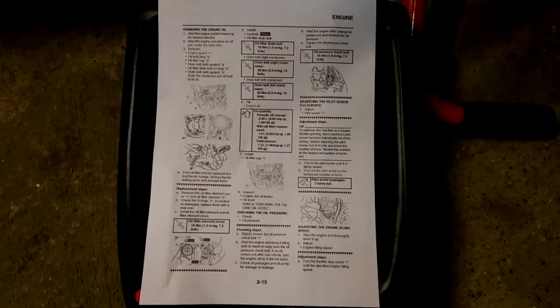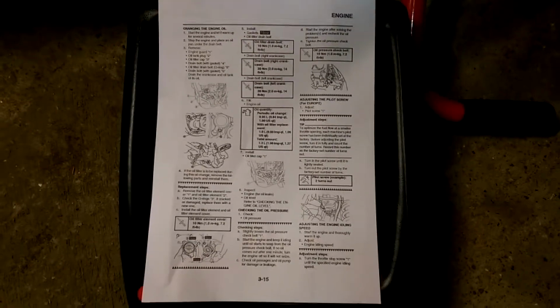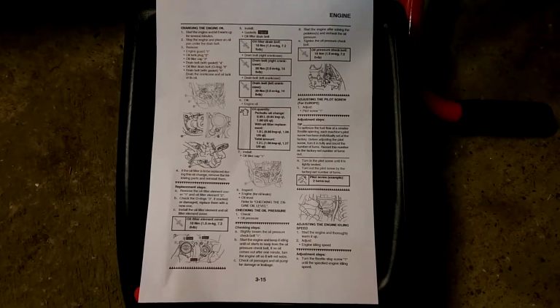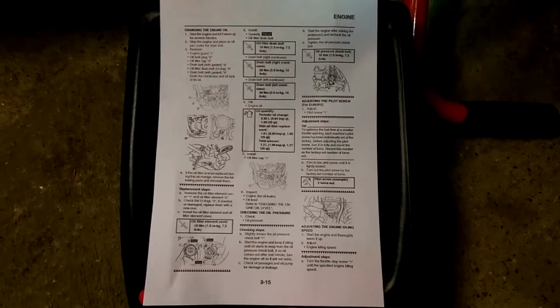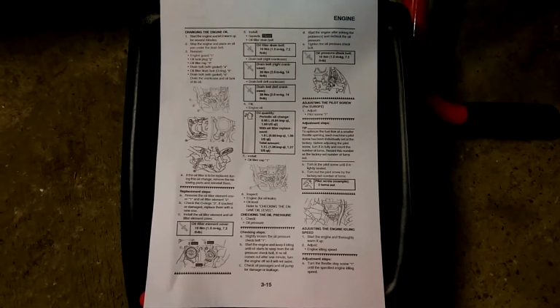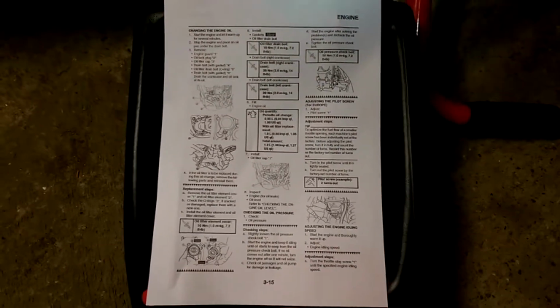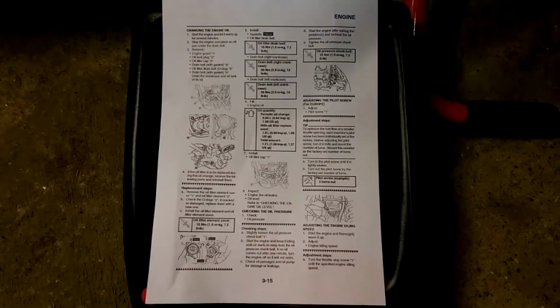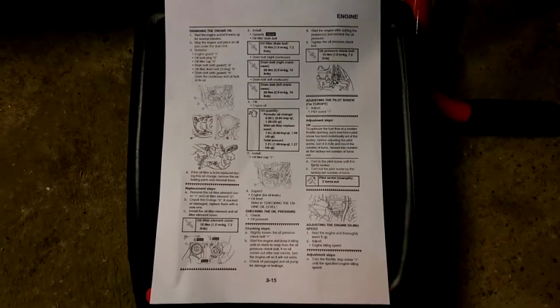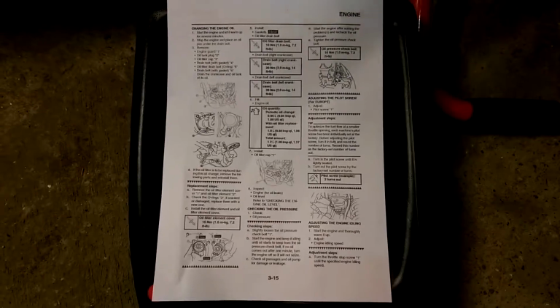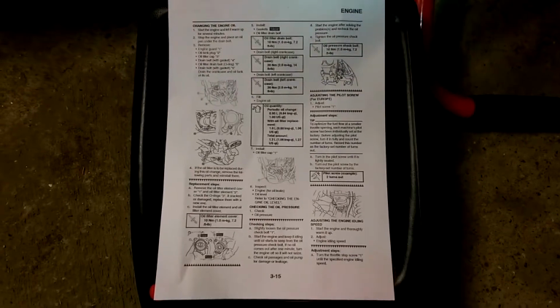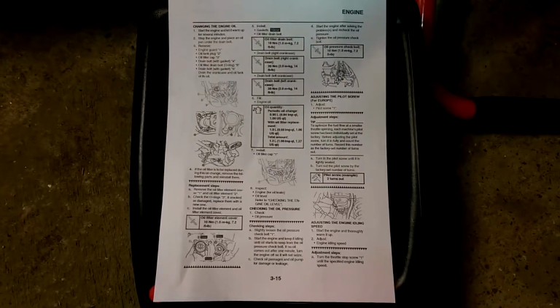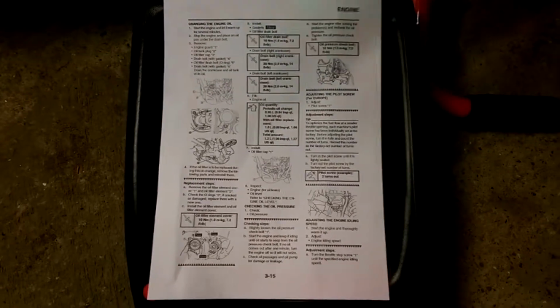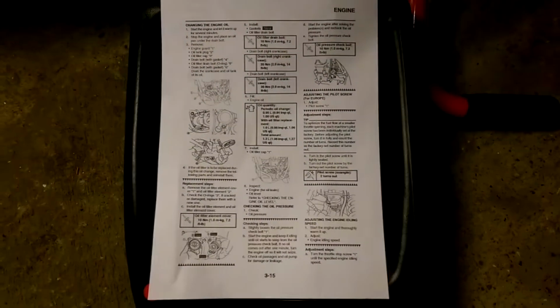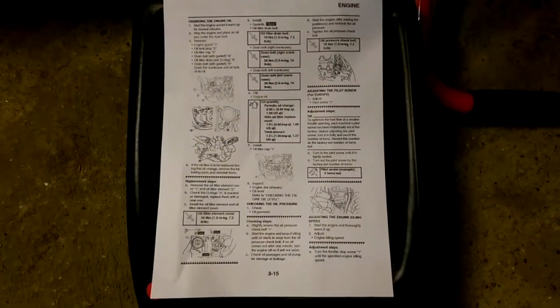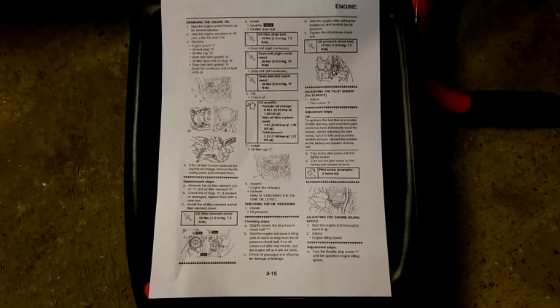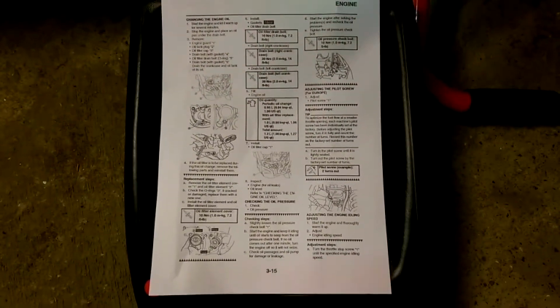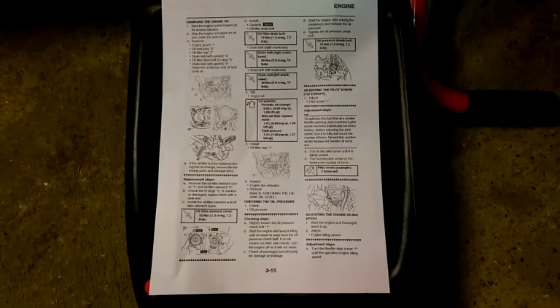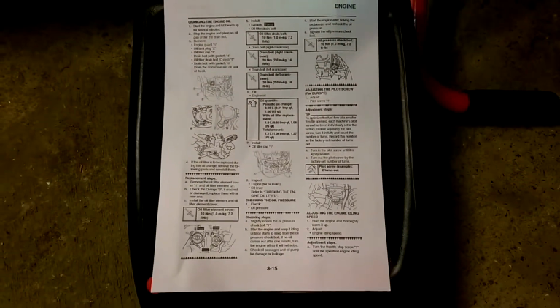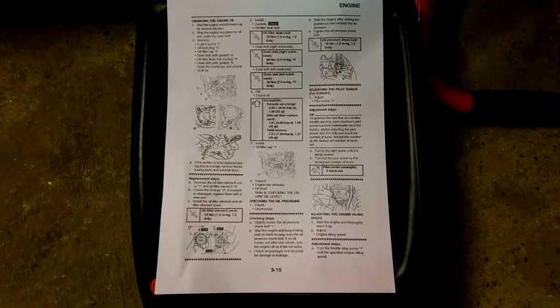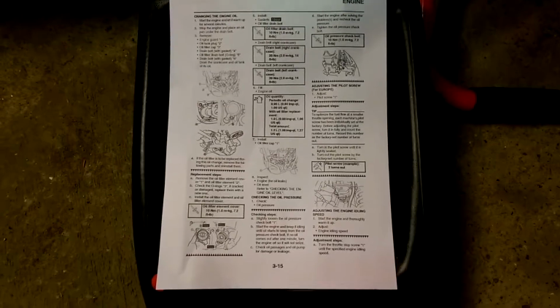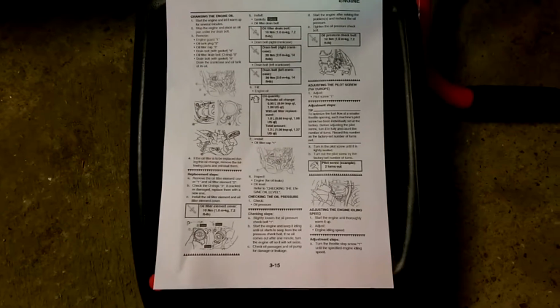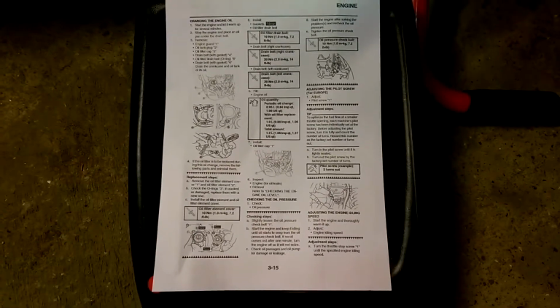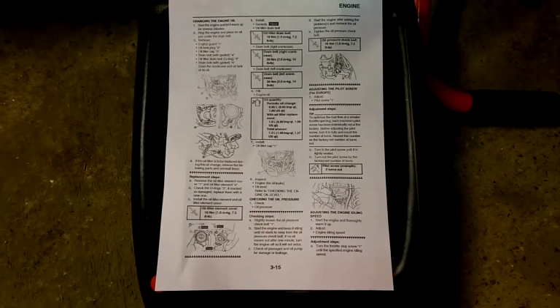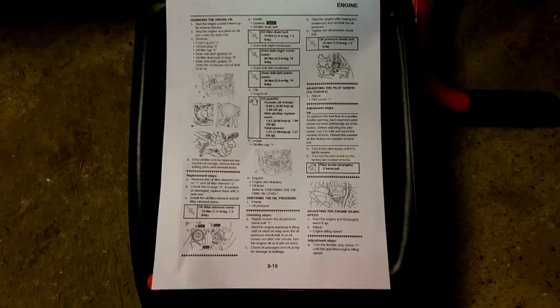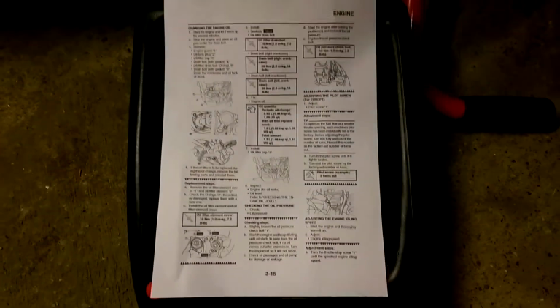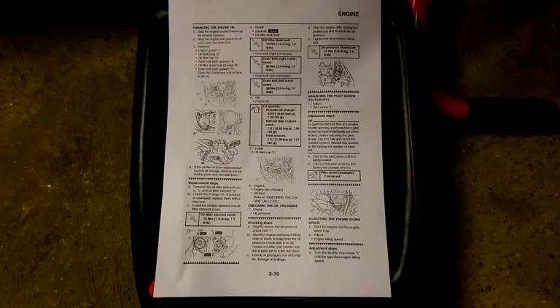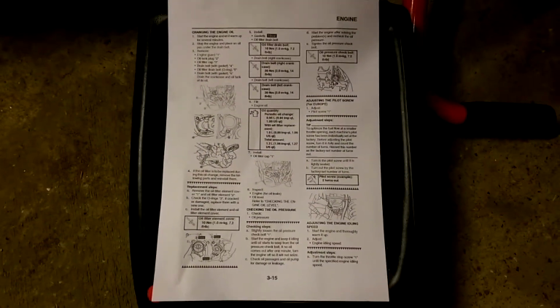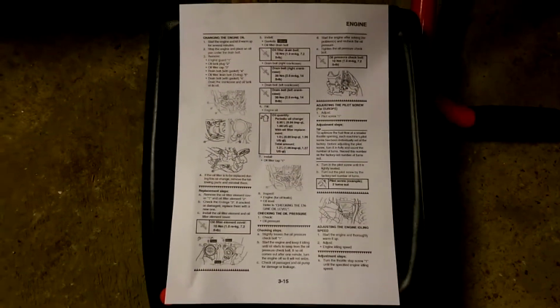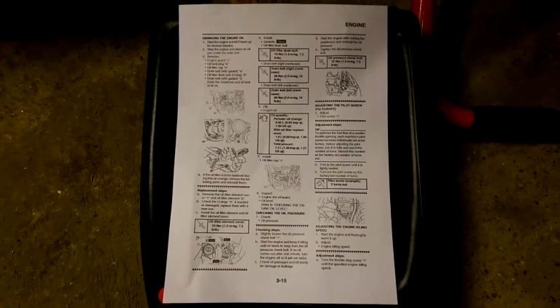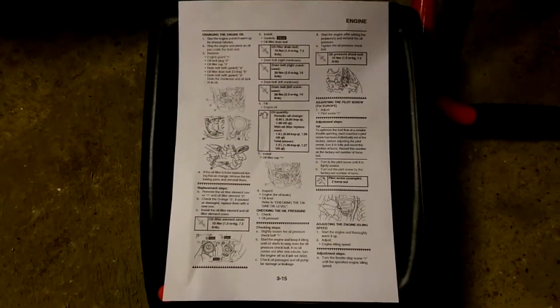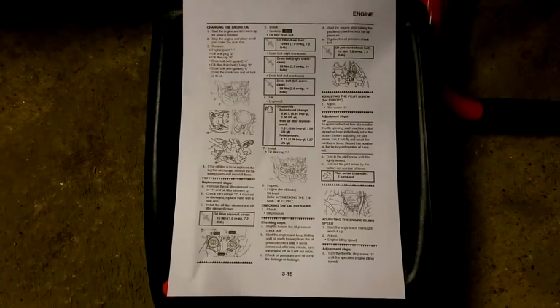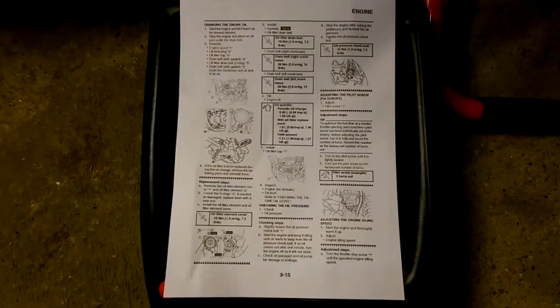This is going to be my first attempt at an oil and filter change on my WR450F, which is a 2011 bike, the last of the carburettor models.